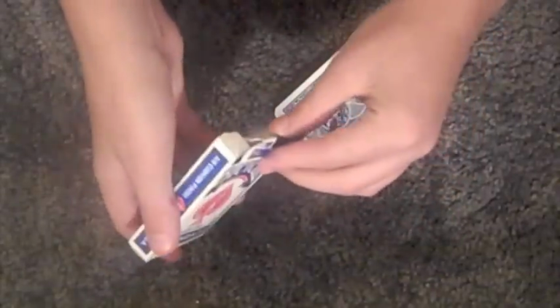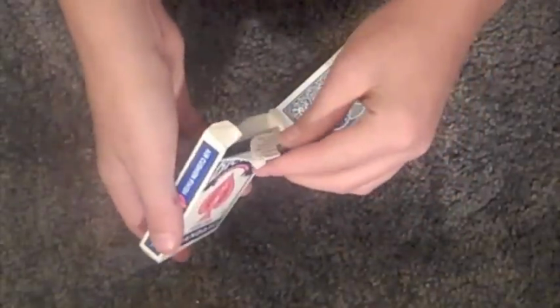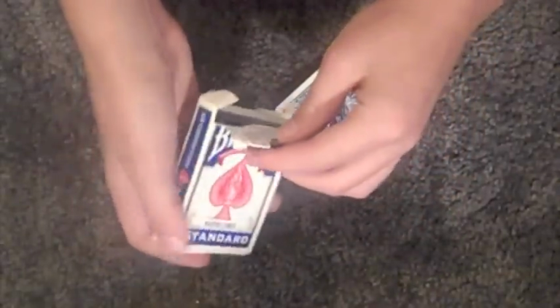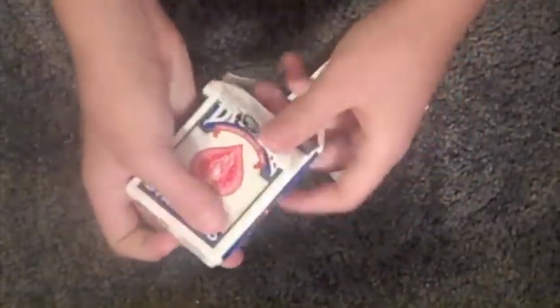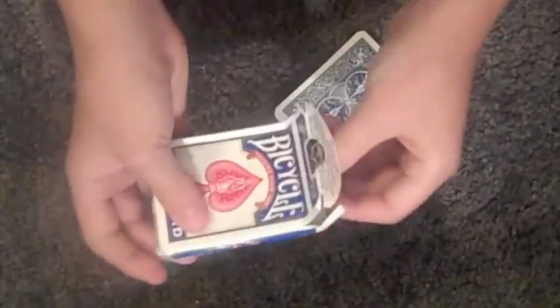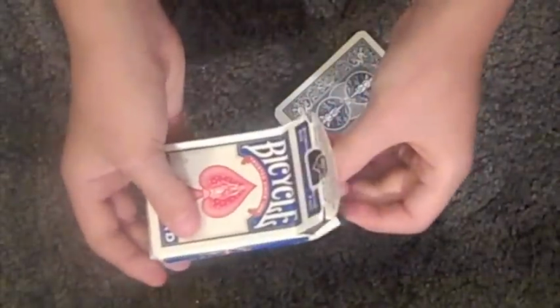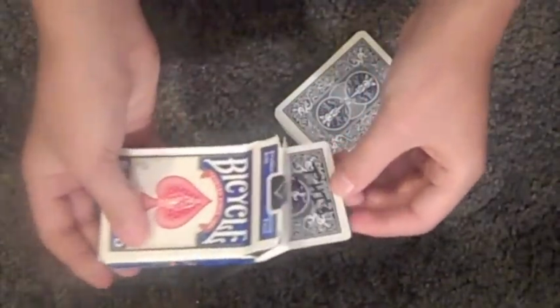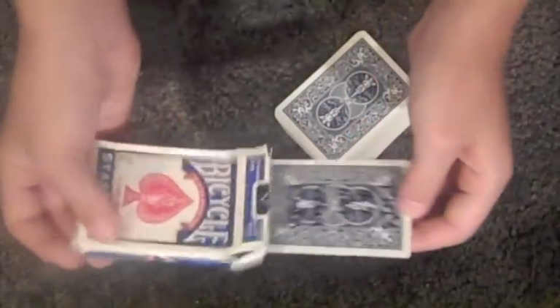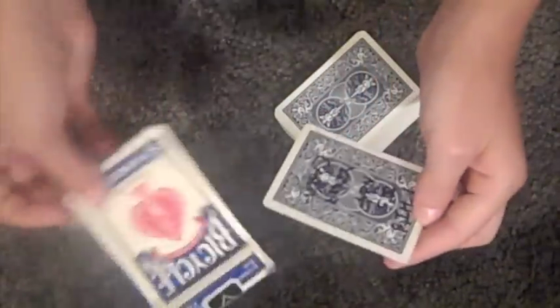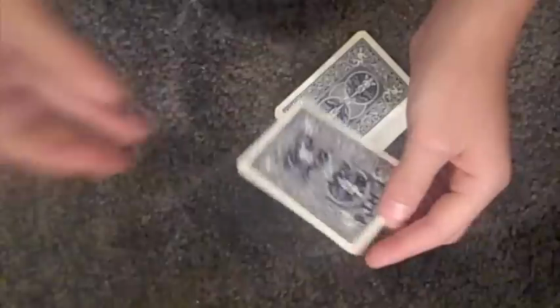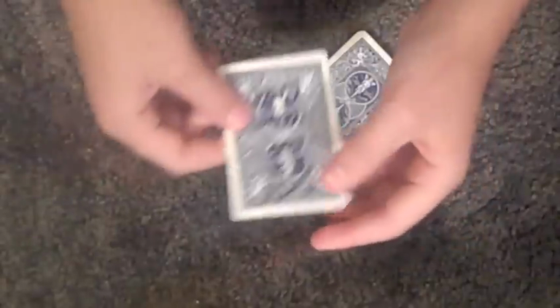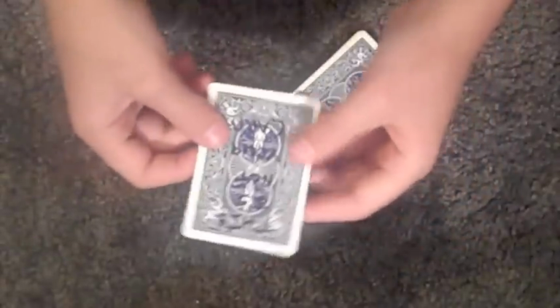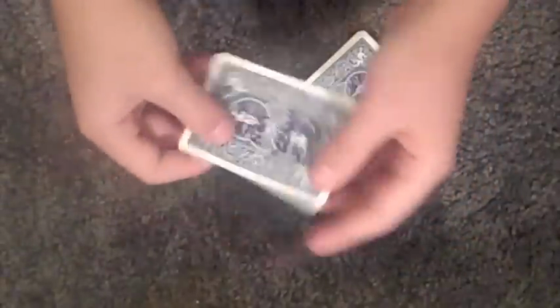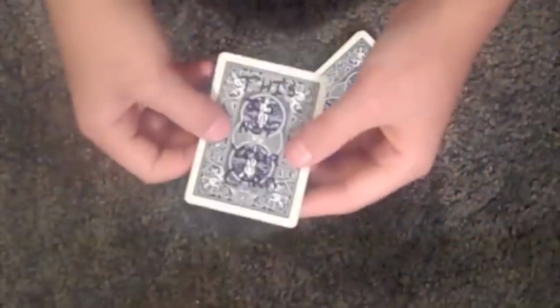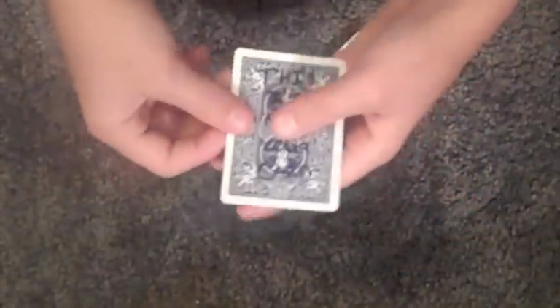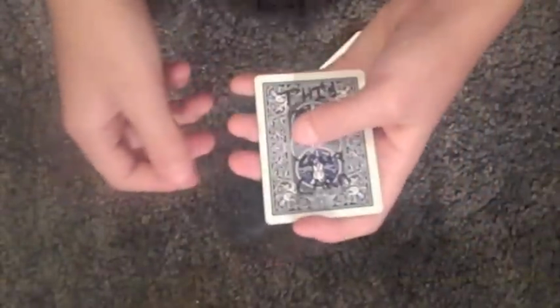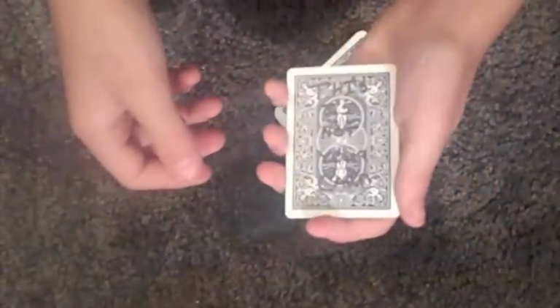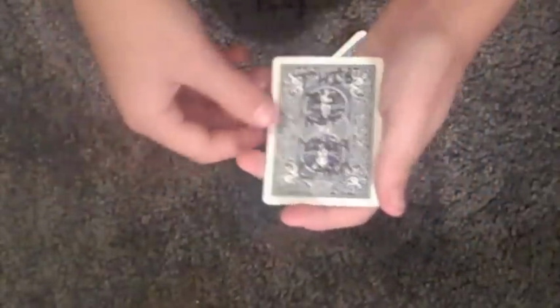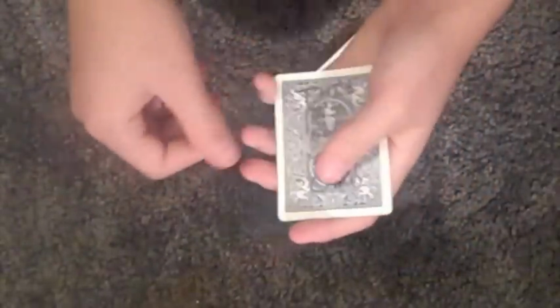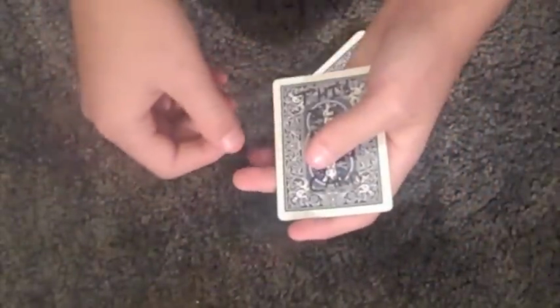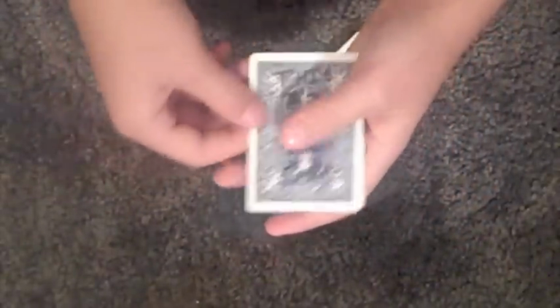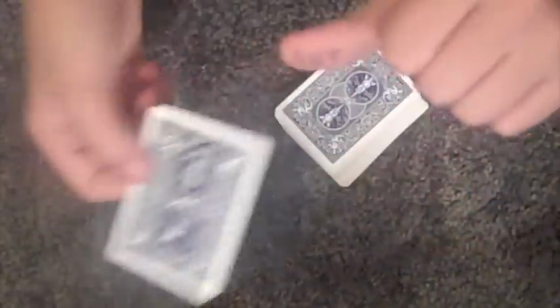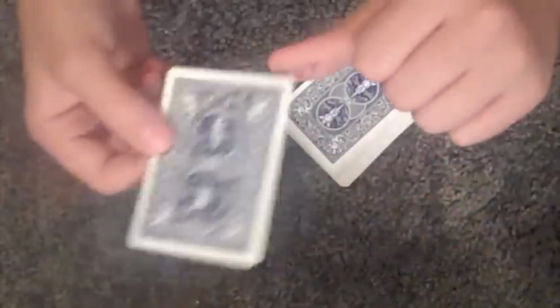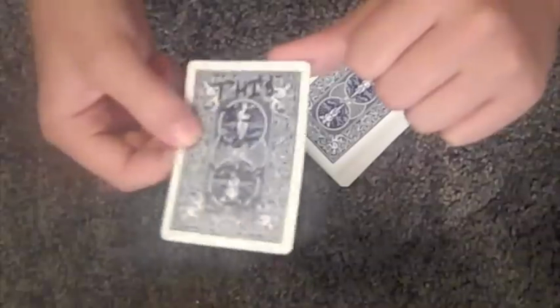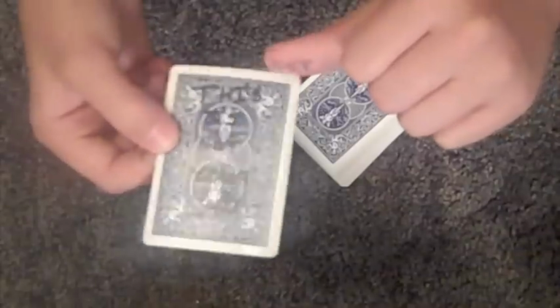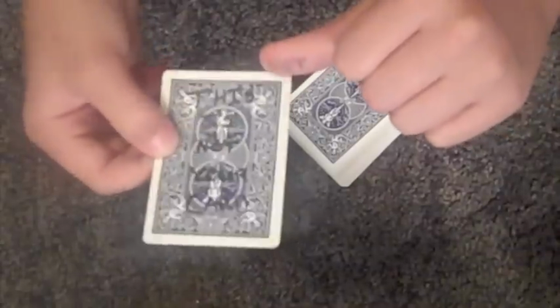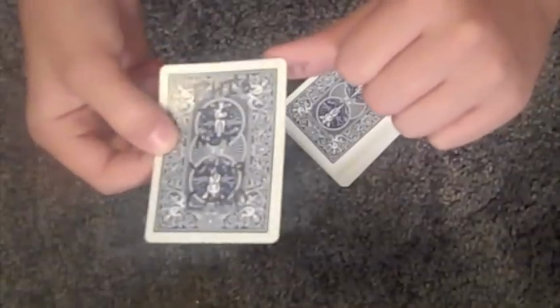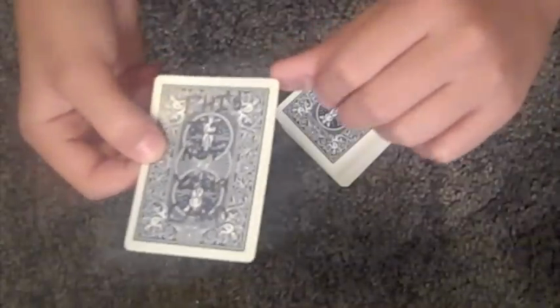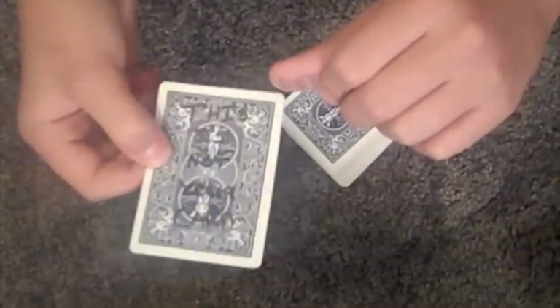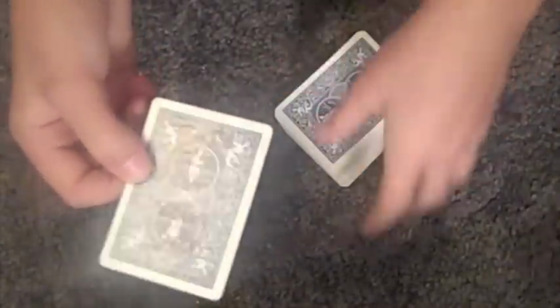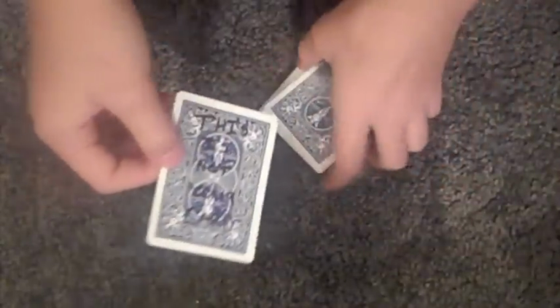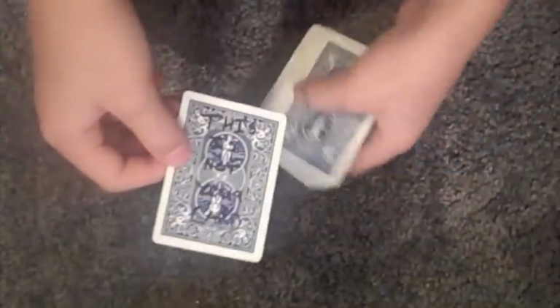Now slowly pull it out, and act surprised that it says 'this is not your card.' Of course, you already knew that. Now, what you're going to do is never show this thumb — you don't ever want to show this thumb during the performance.